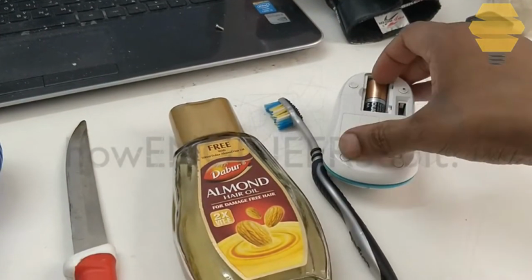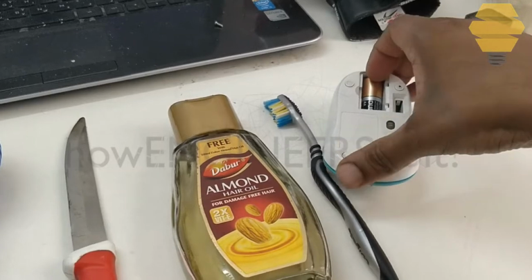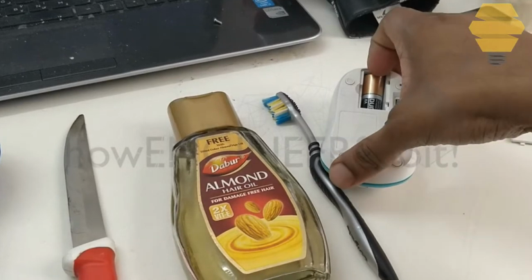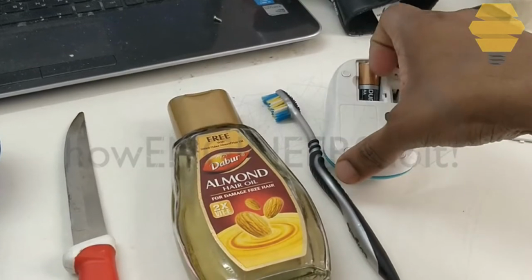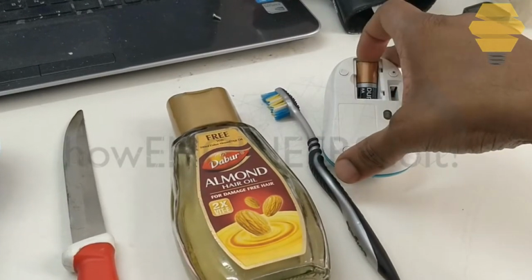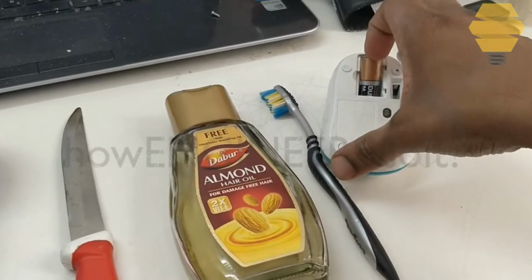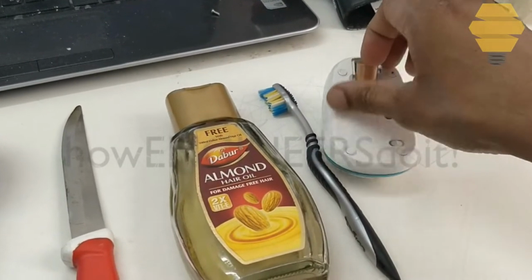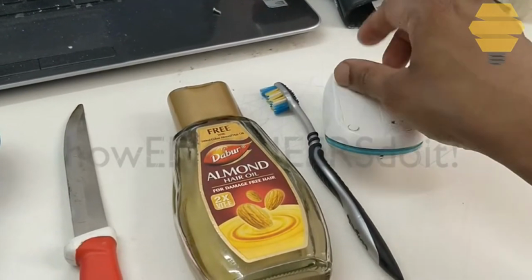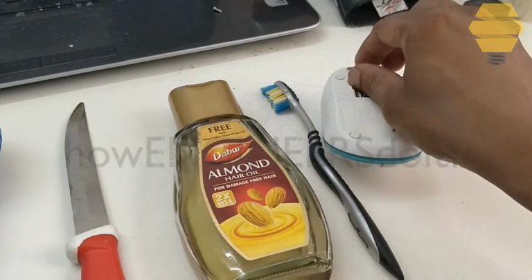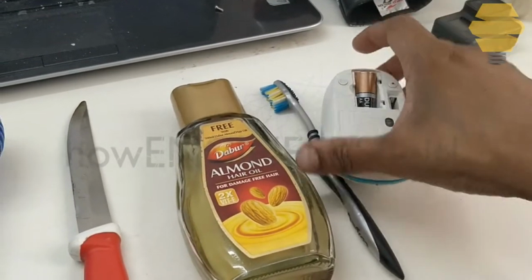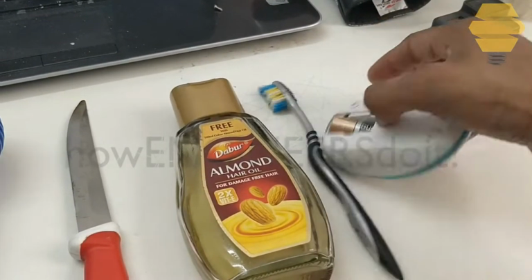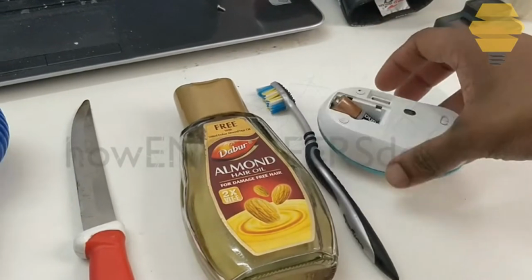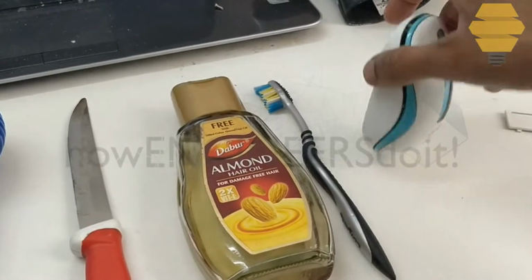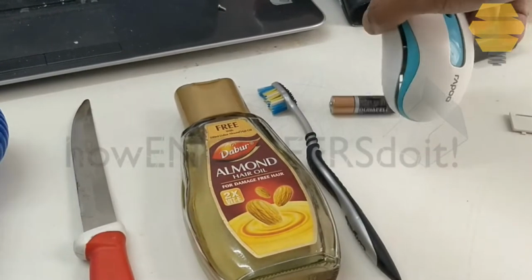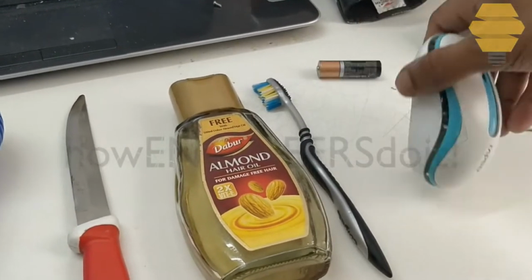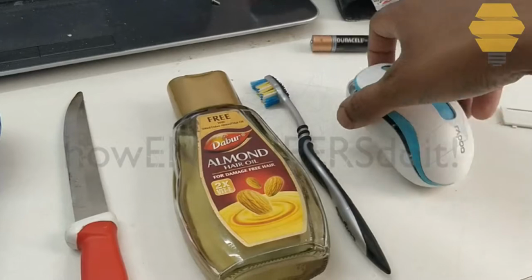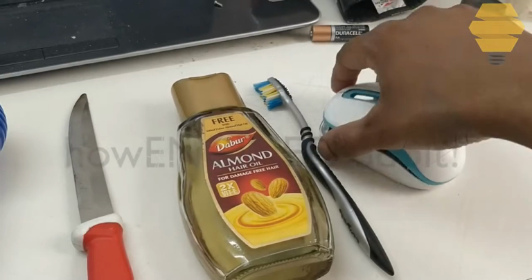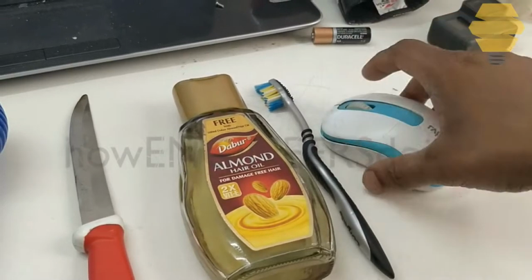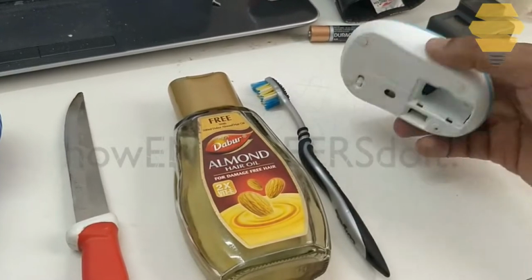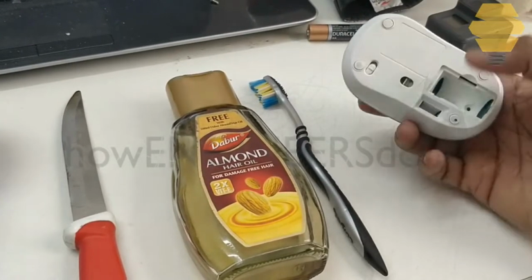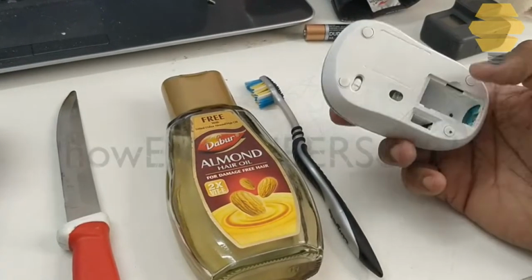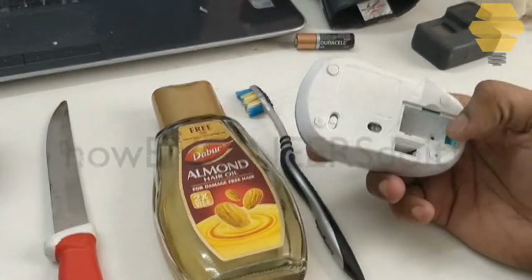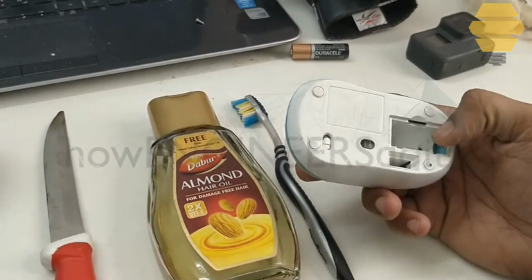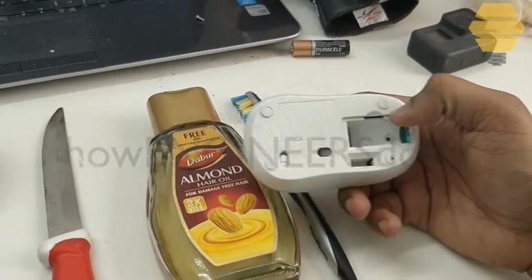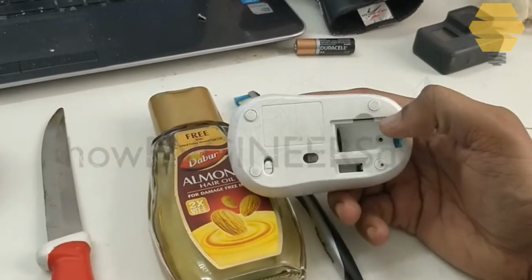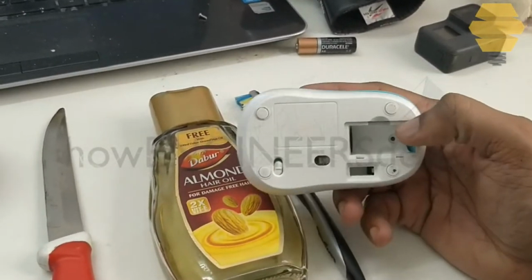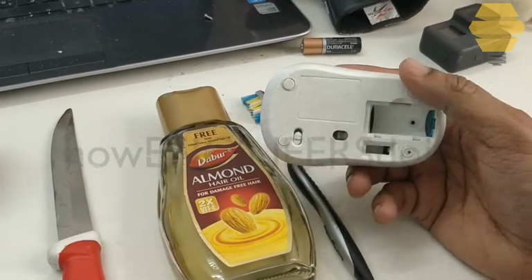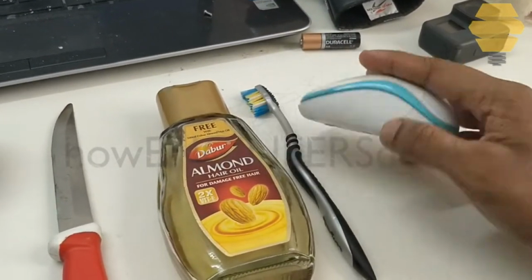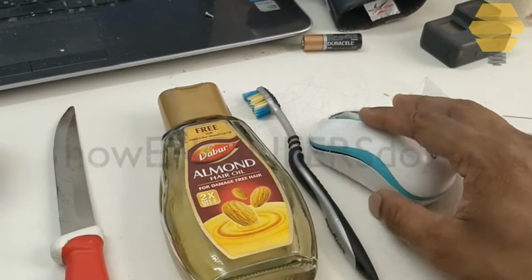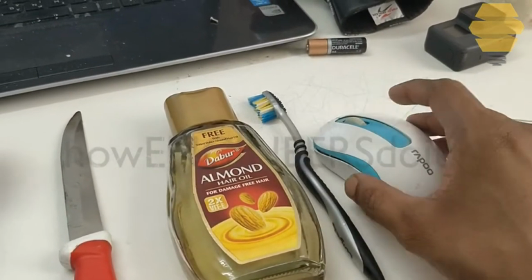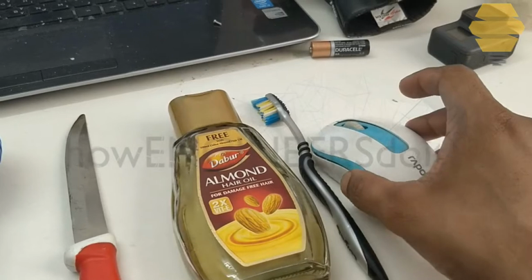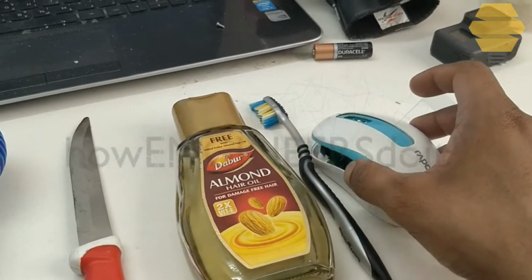So you have to remove the screw from here. In this case I have already removed it — keep this separate.